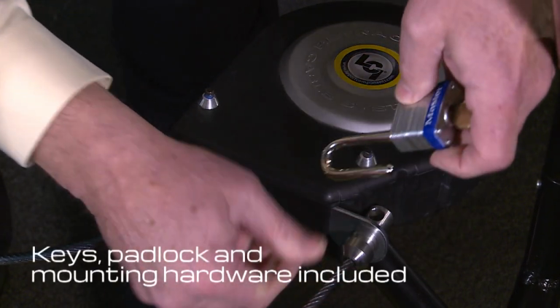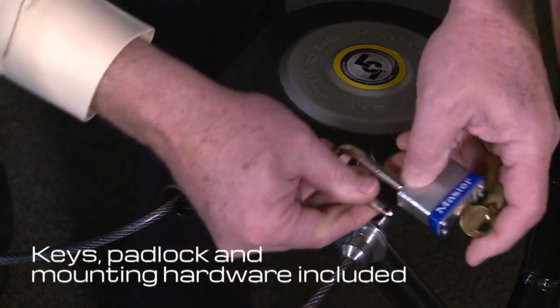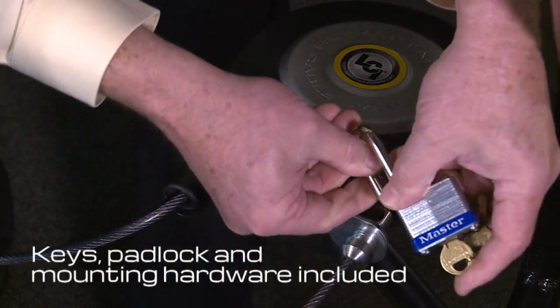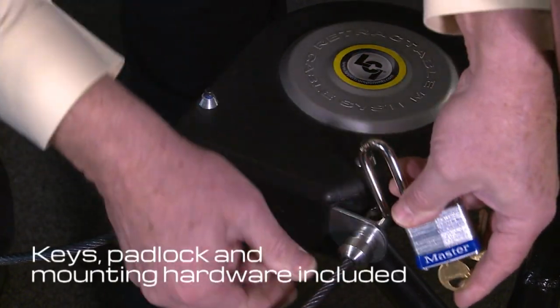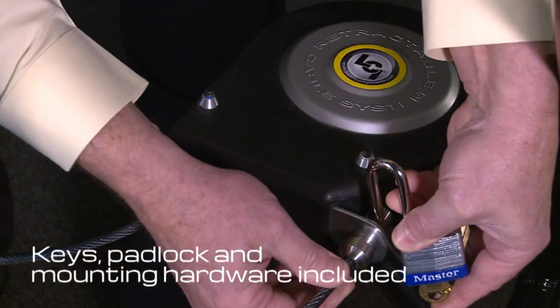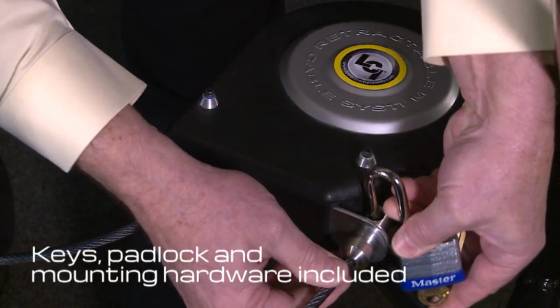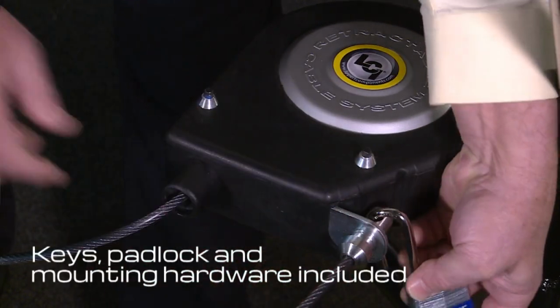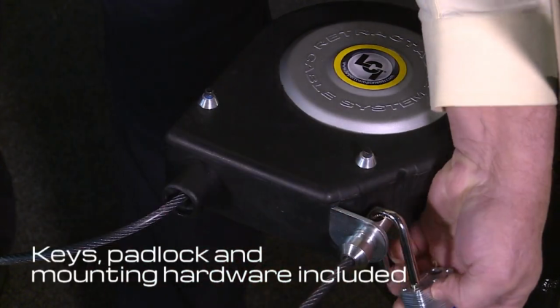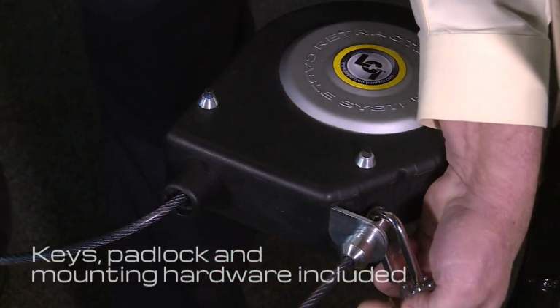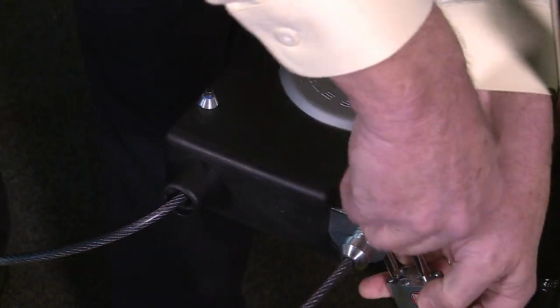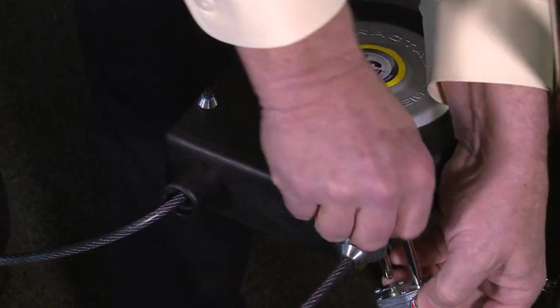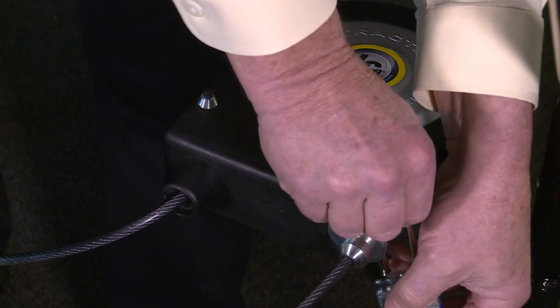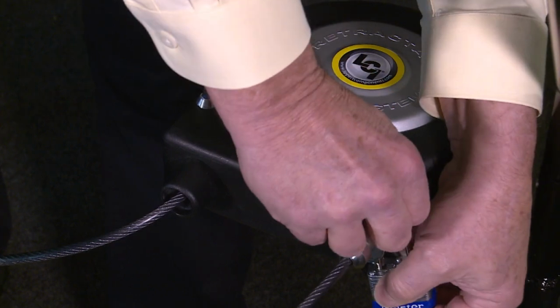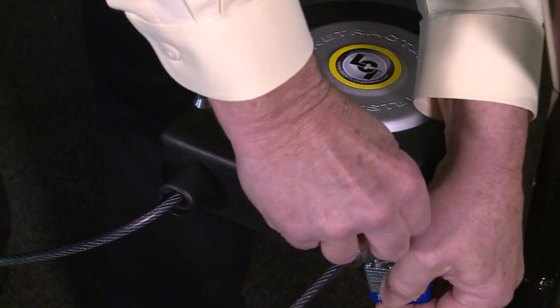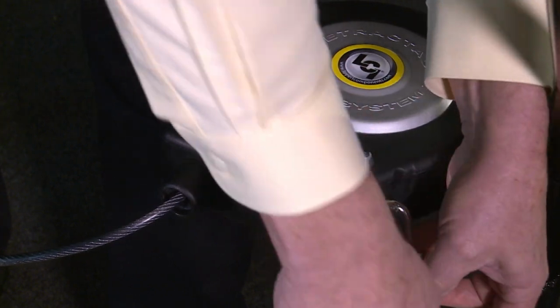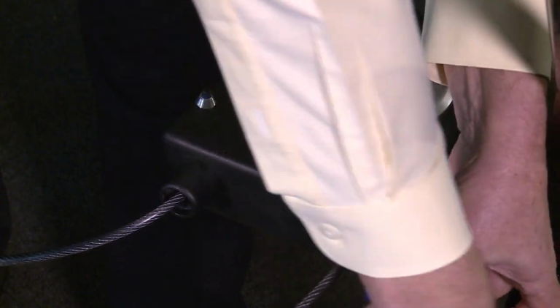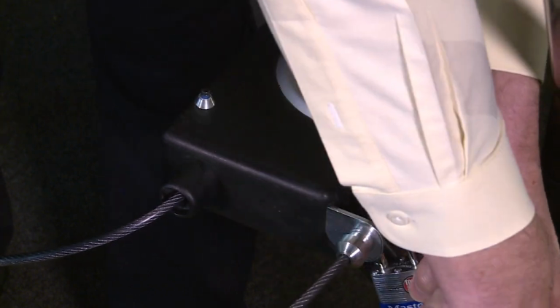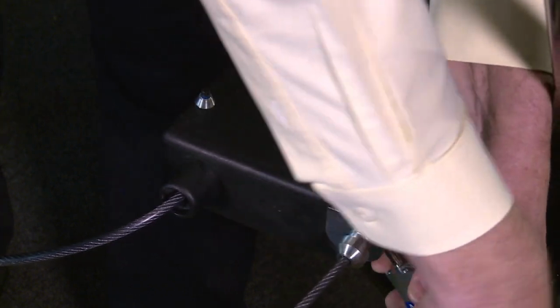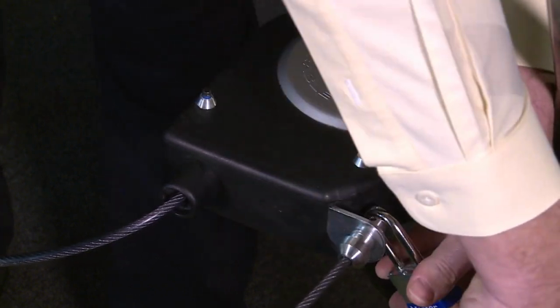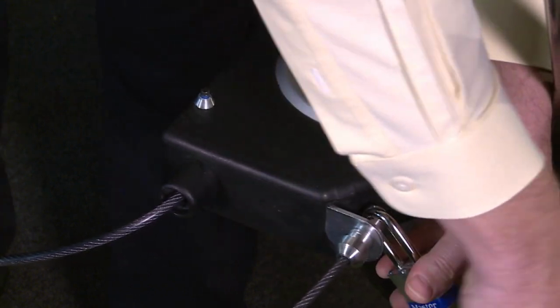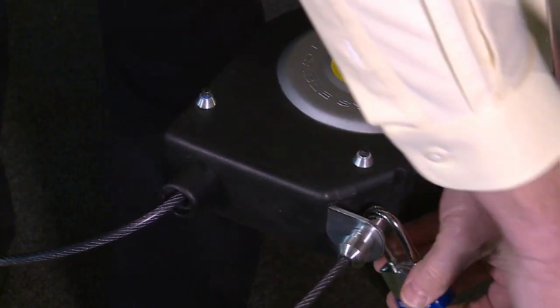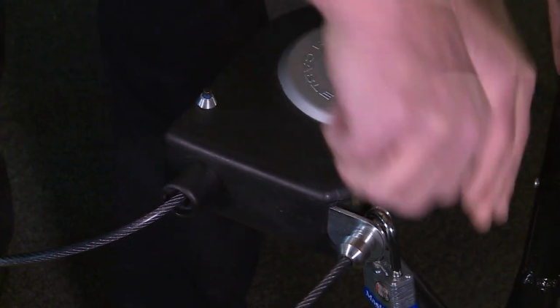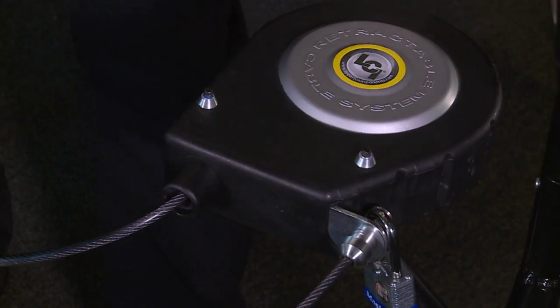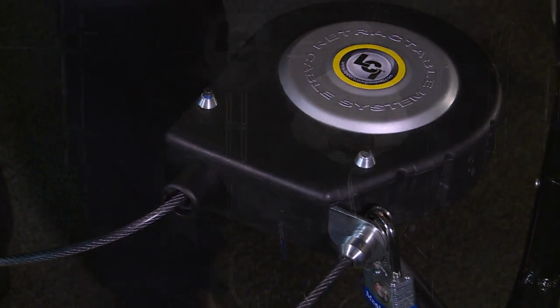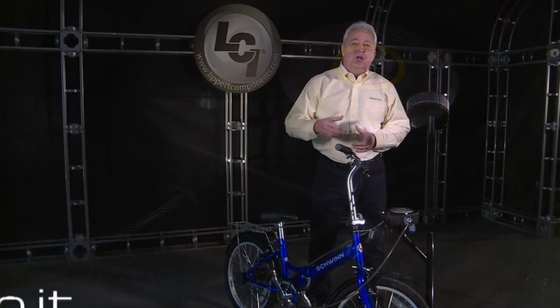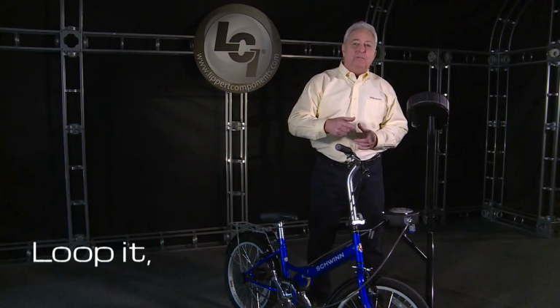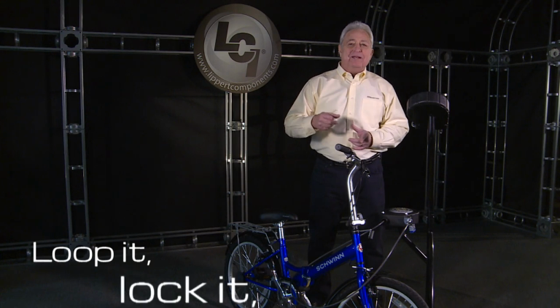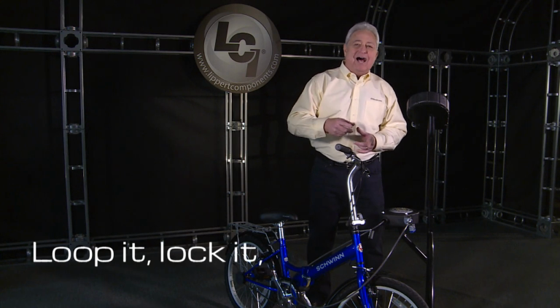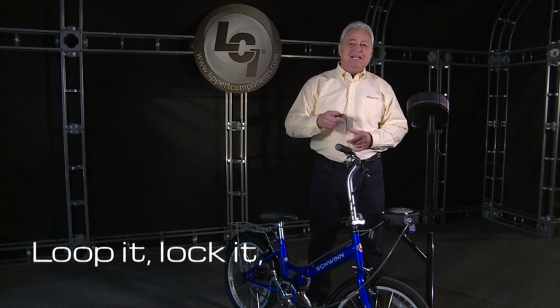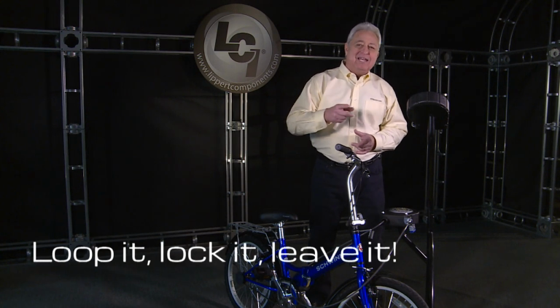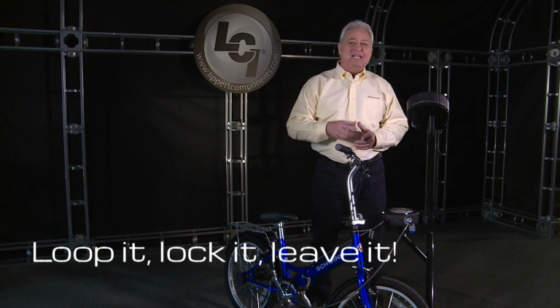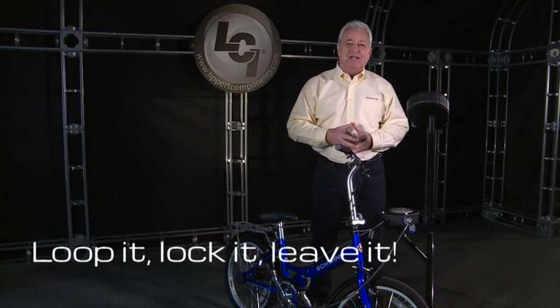Once you've looped it through, insert the connector back into the Toy Lock device and lock it with the provided padlock. Loop it, lock it, and leave it.